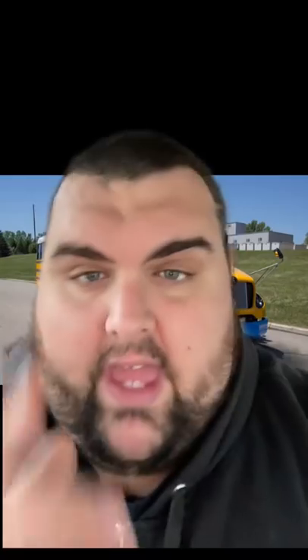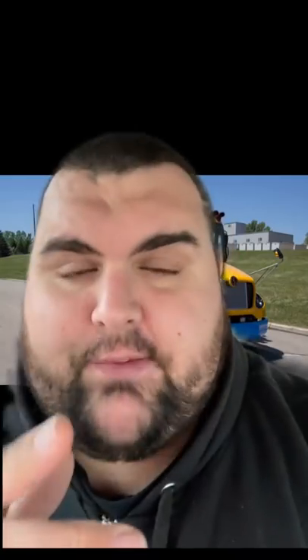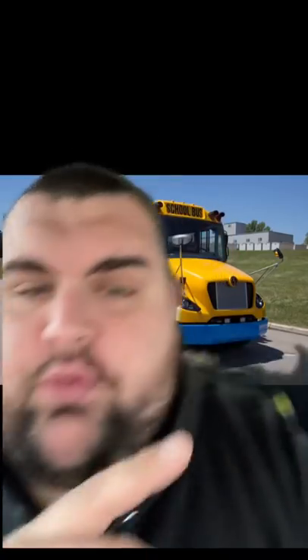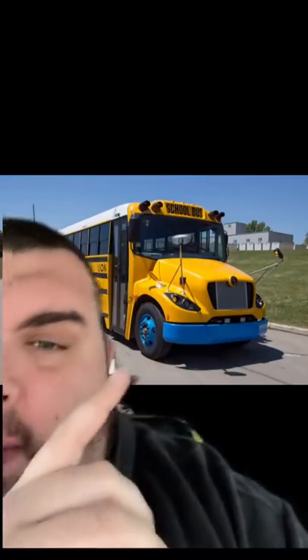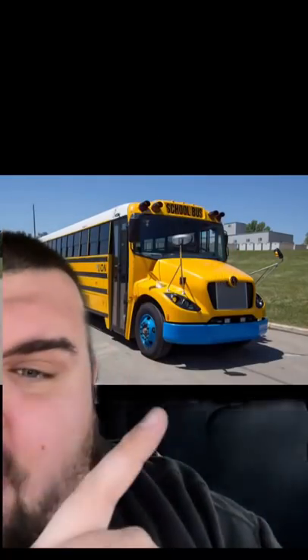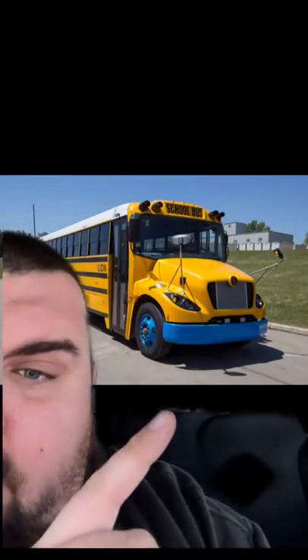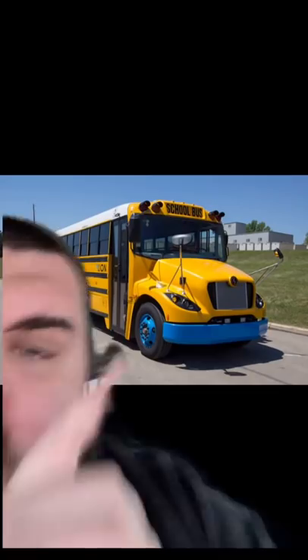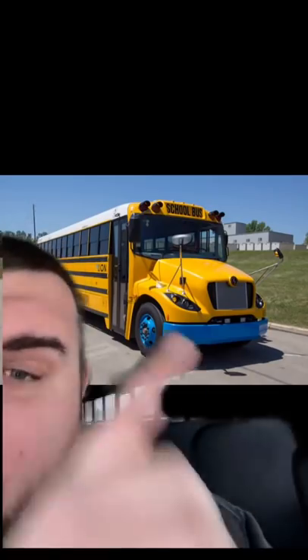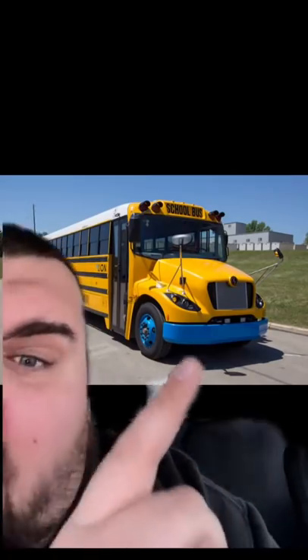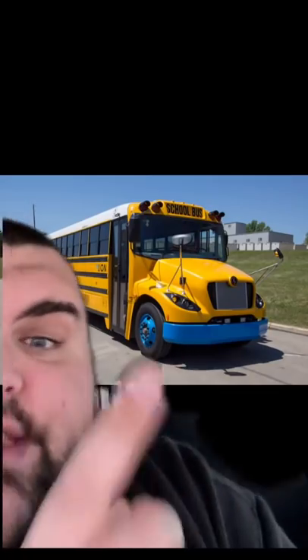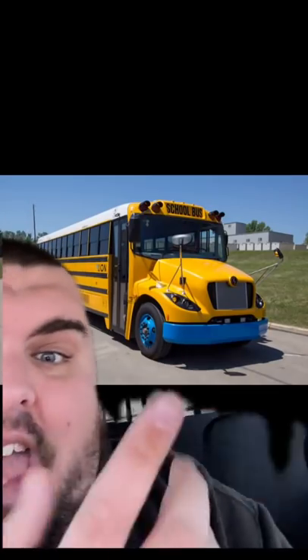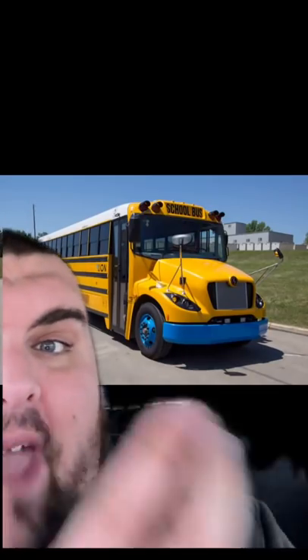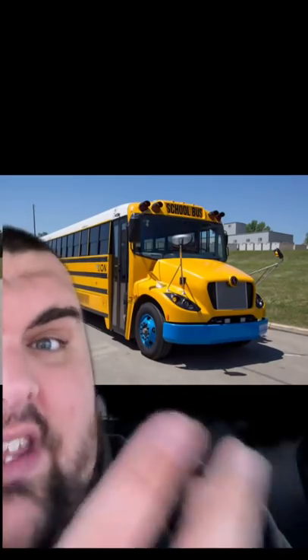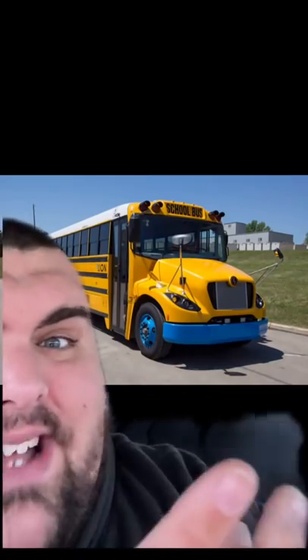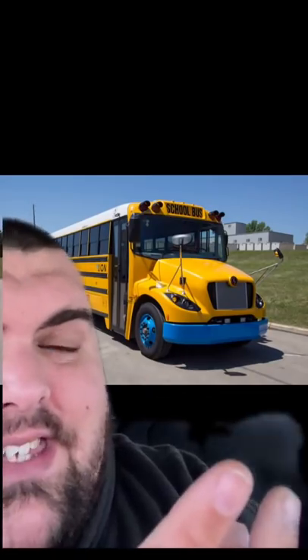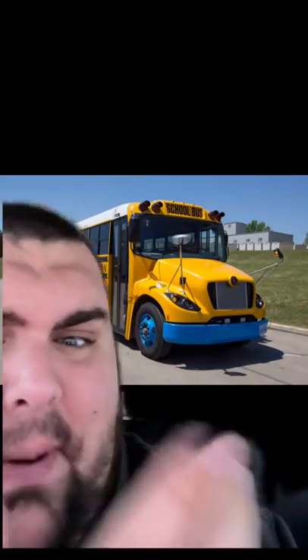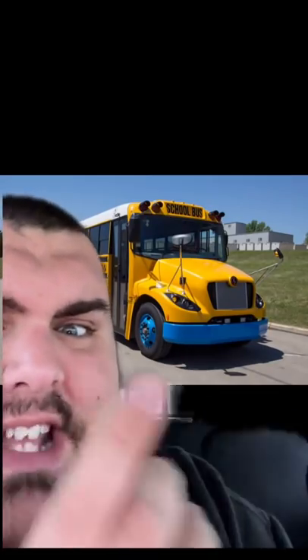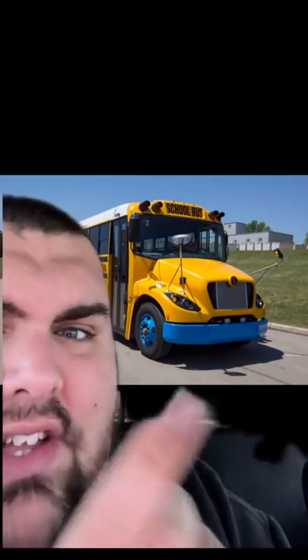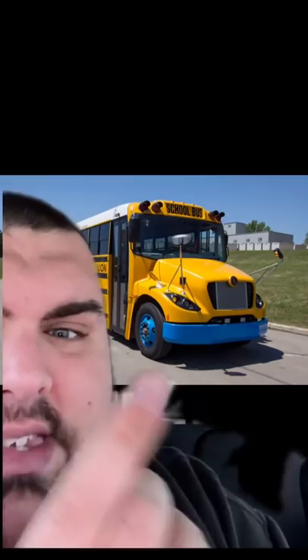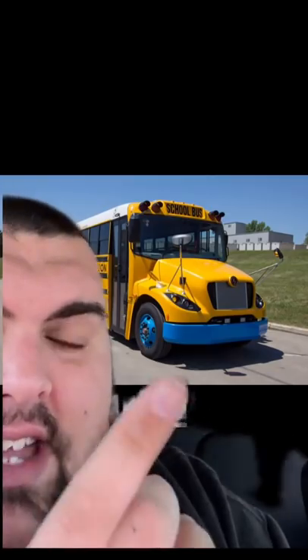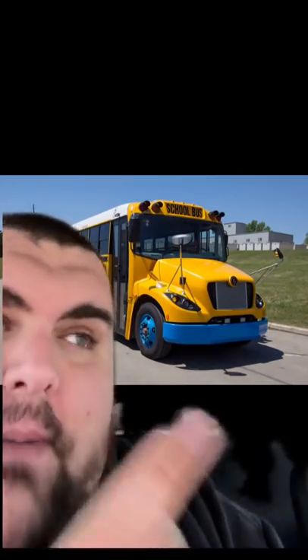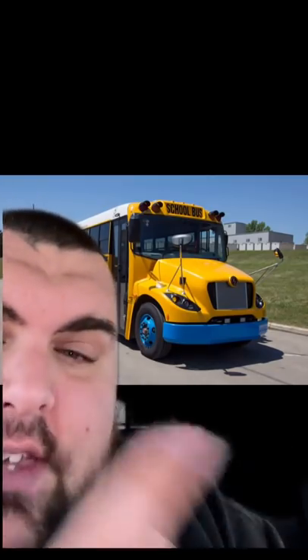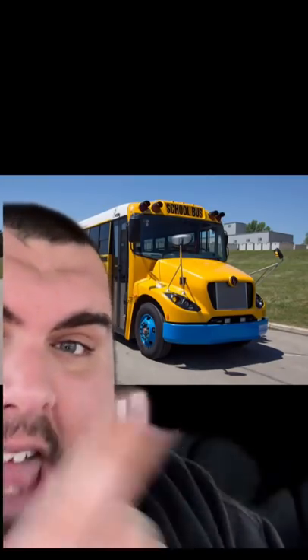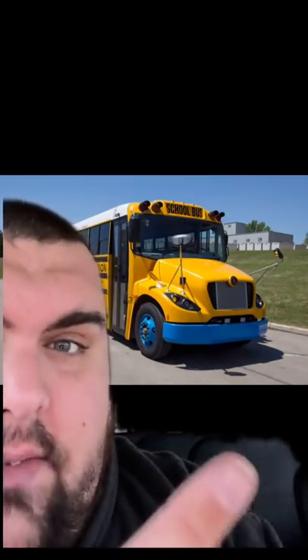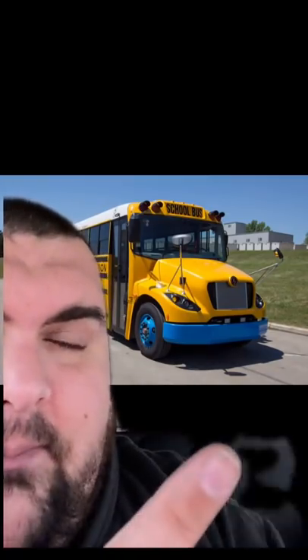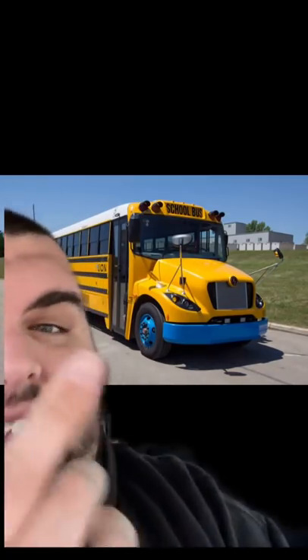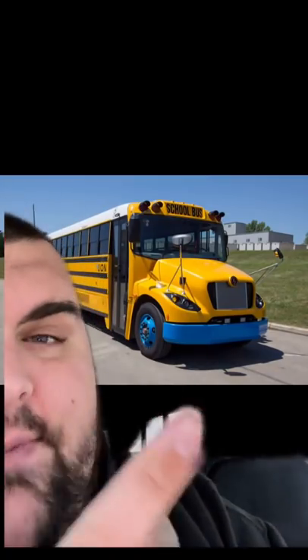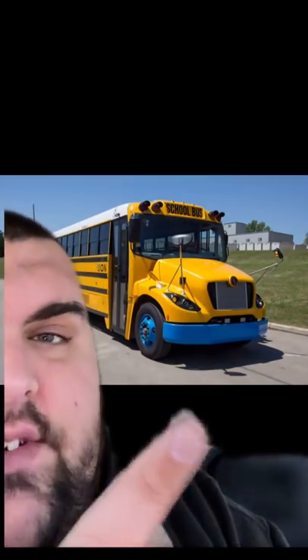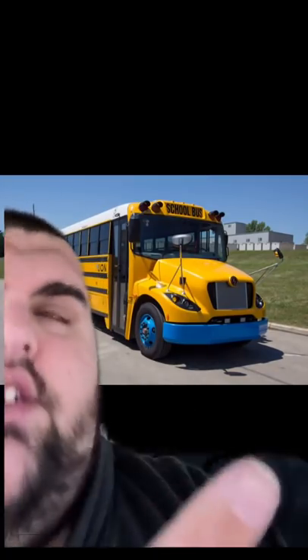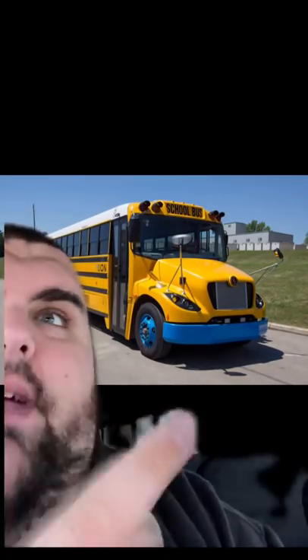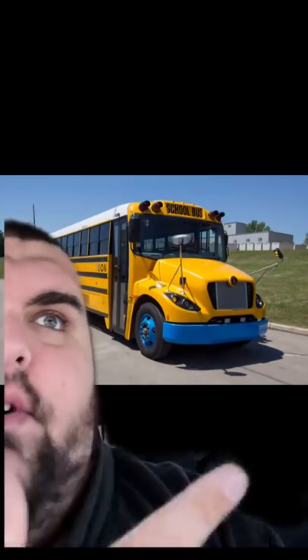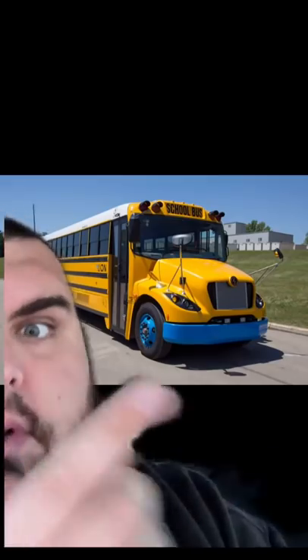Last but not least we're going to talk about the E-Lion. Now the E-Lion is not a bad-looking bus, but it's not a great-looking bus either. It's probably the best one out of all of them, with the Safety Liner C2 being the most normal-looking.